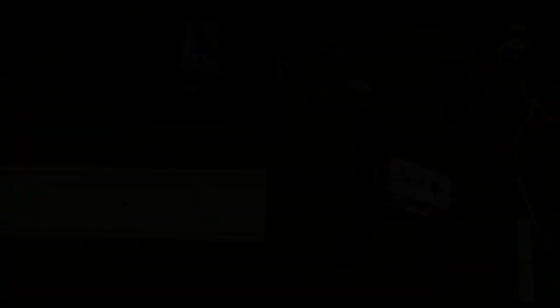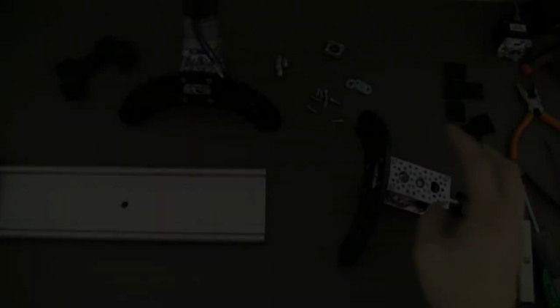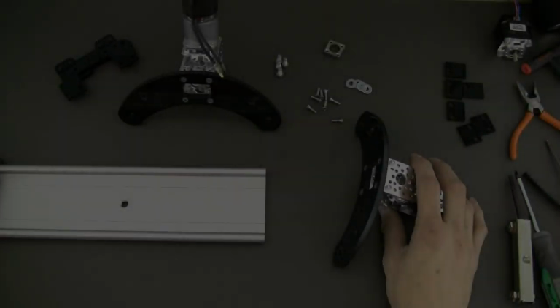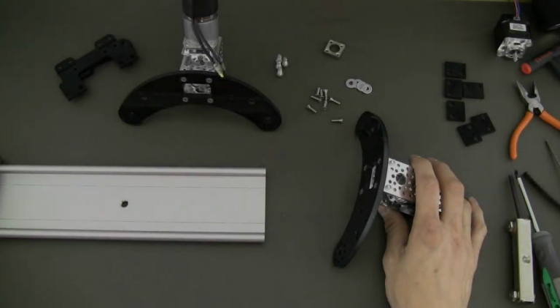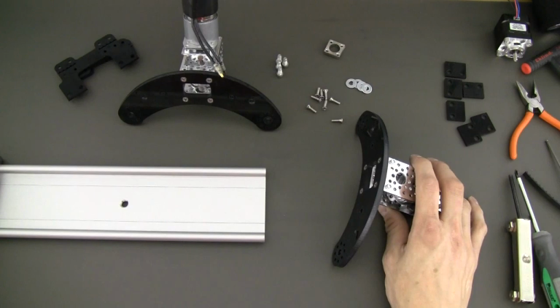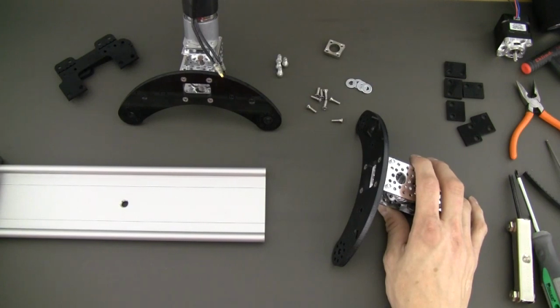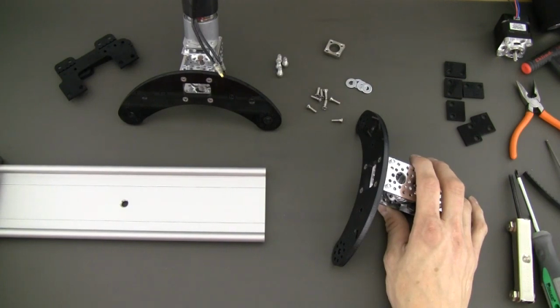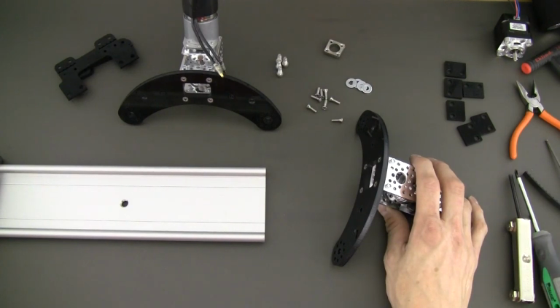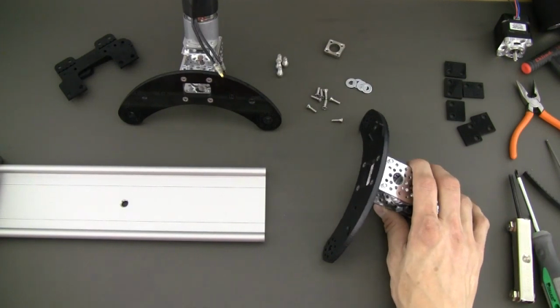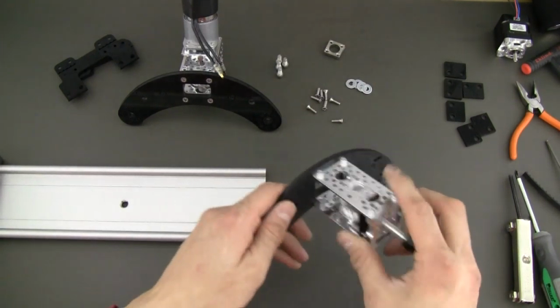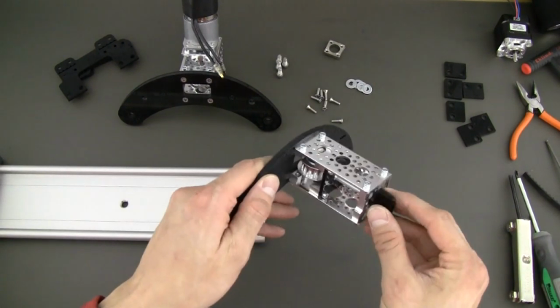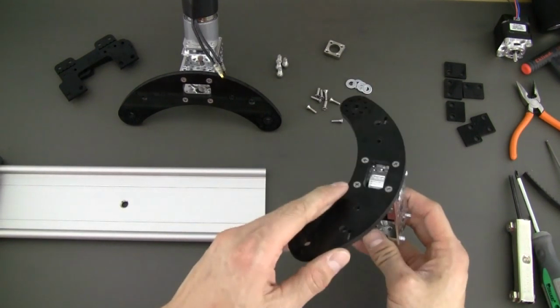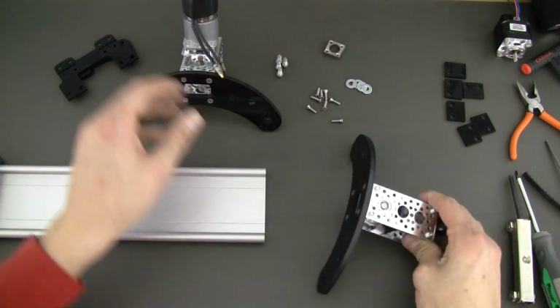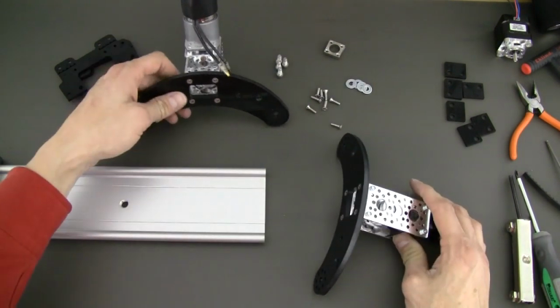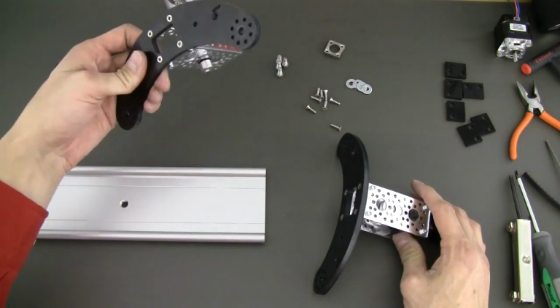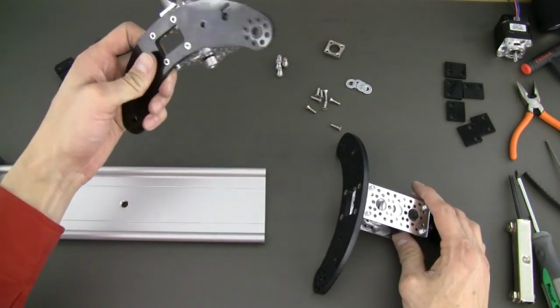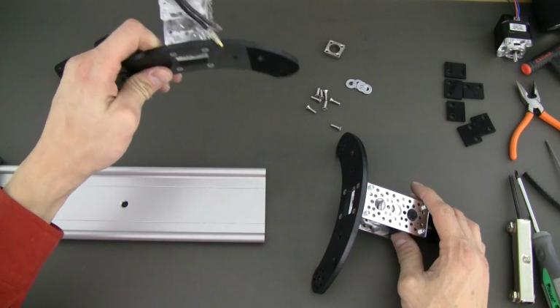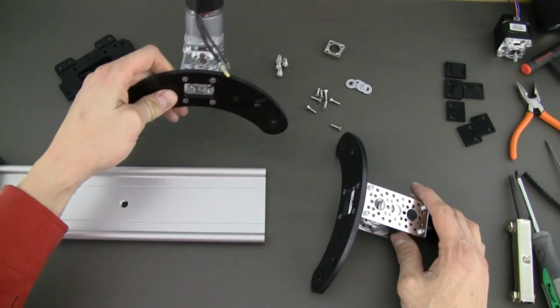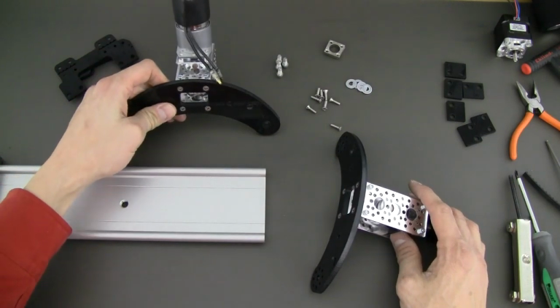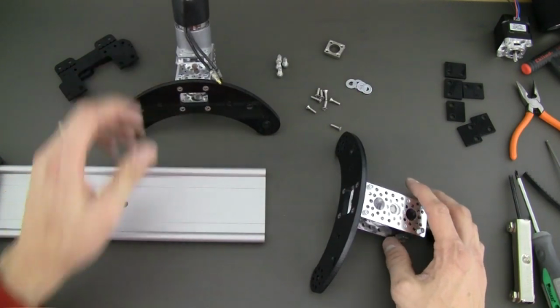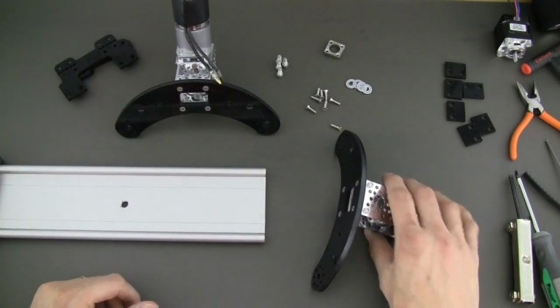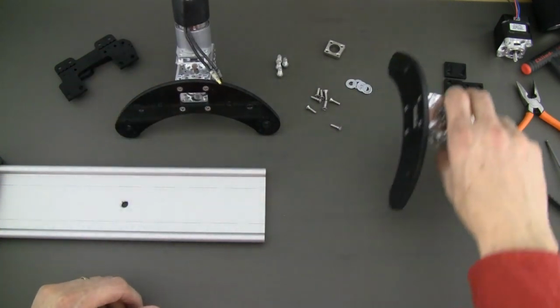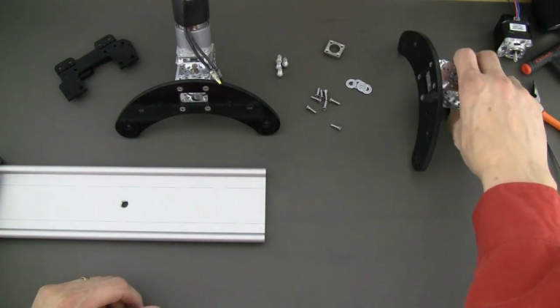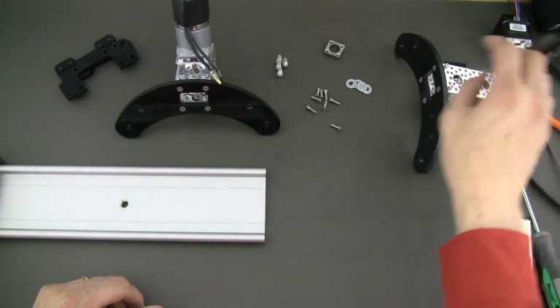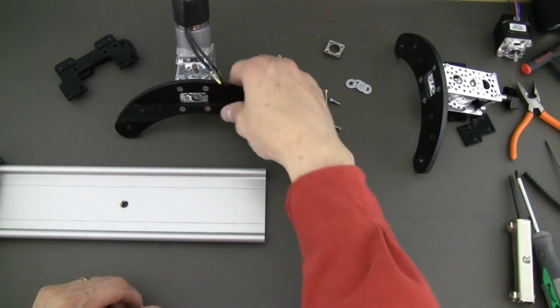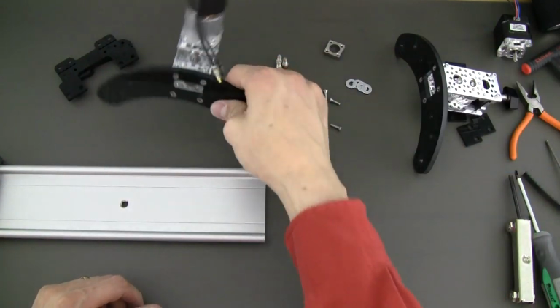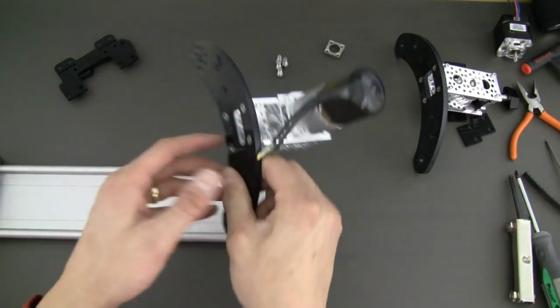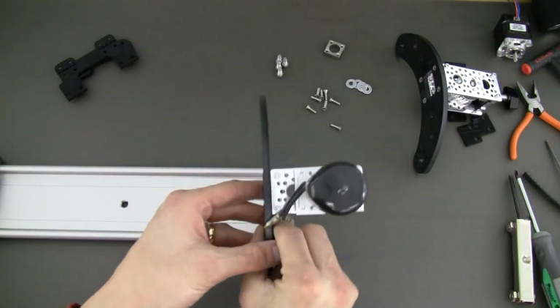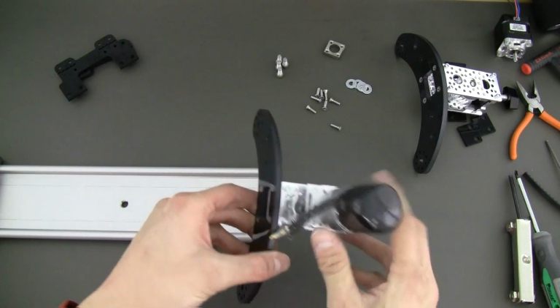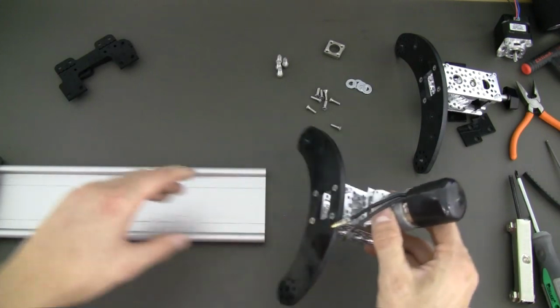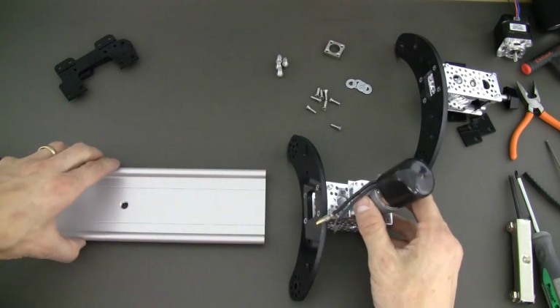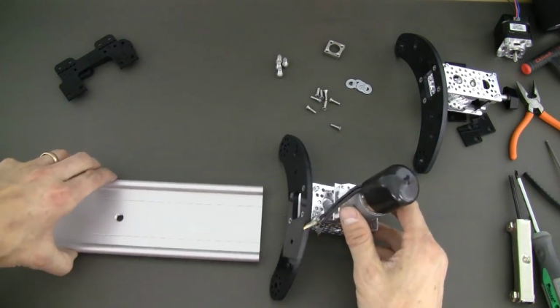Now that we have both of our end assemblies completed — both the belt tensioner side and the drive end assembled — we're going to set the tensioner aside and go ahead and bolt the drive assembly to your sliders.